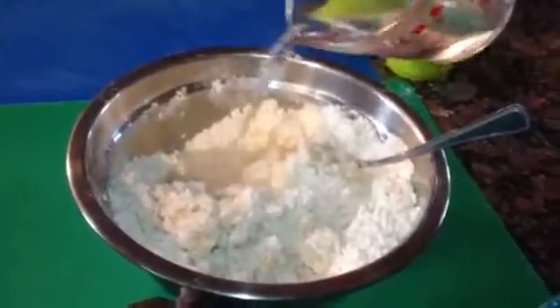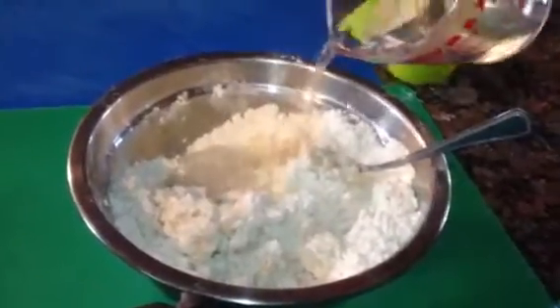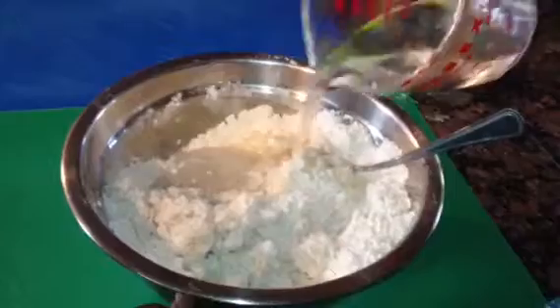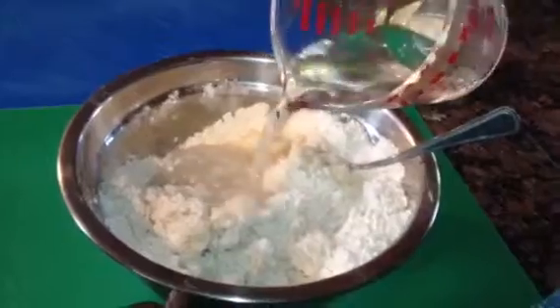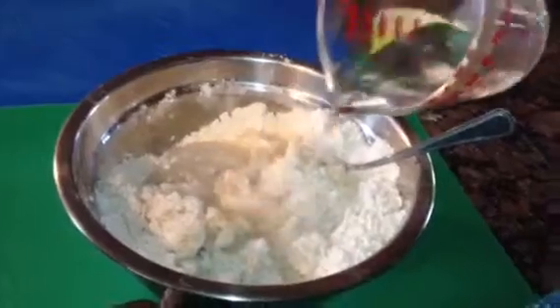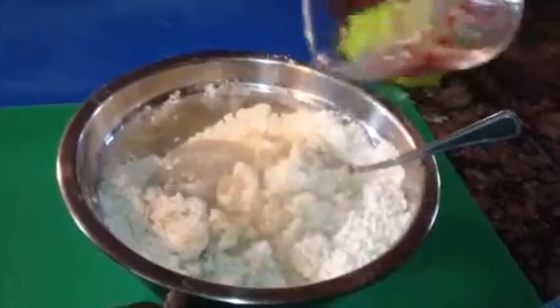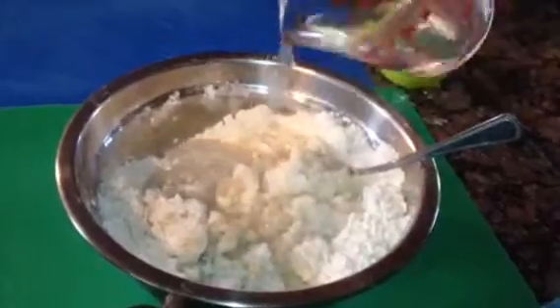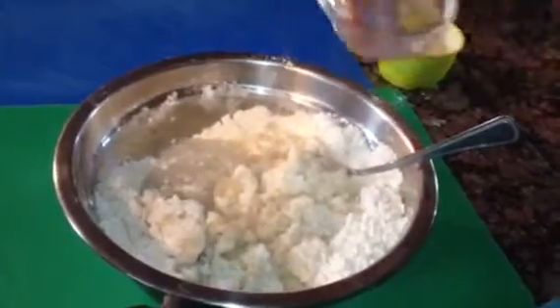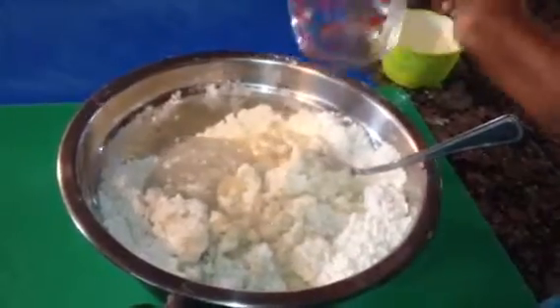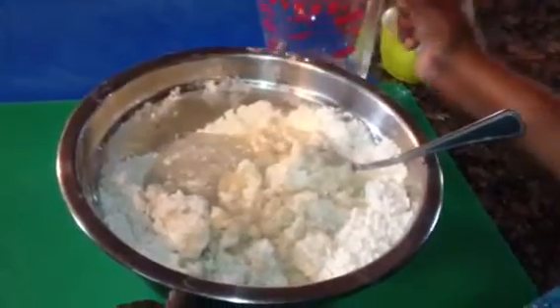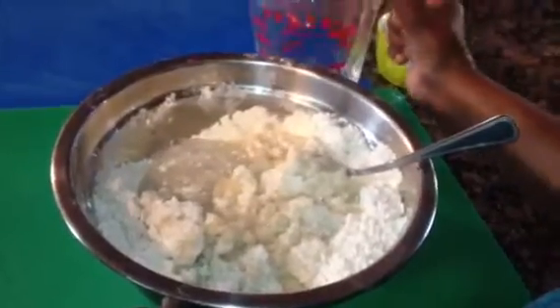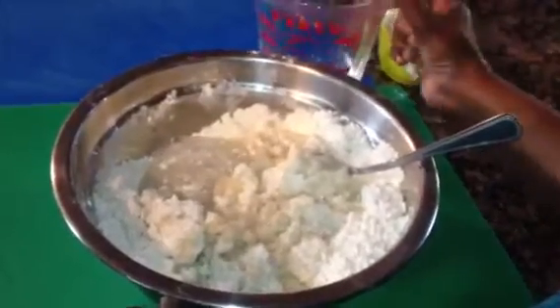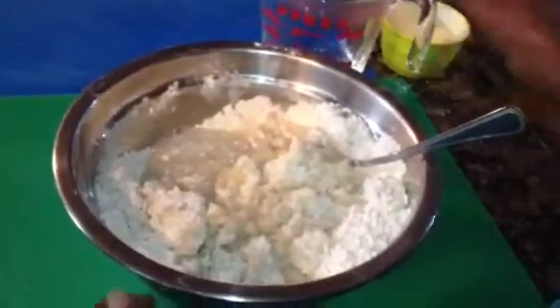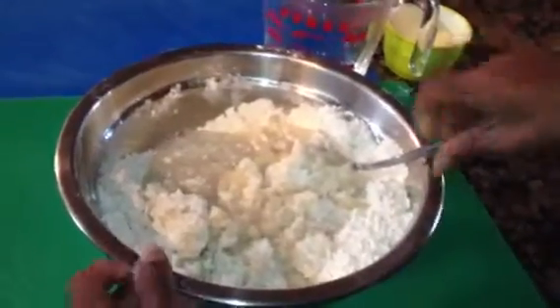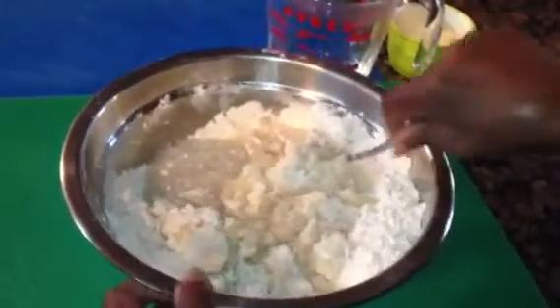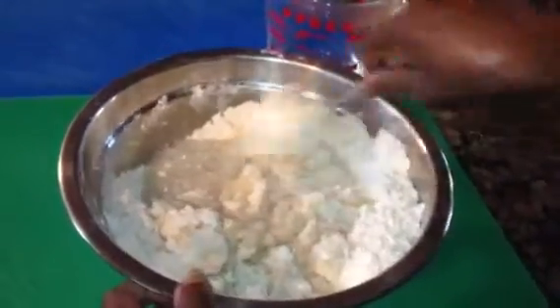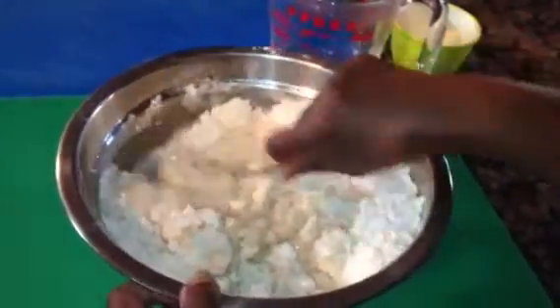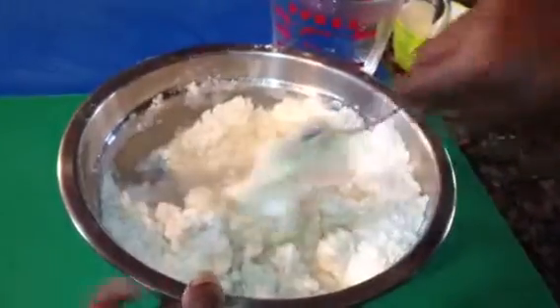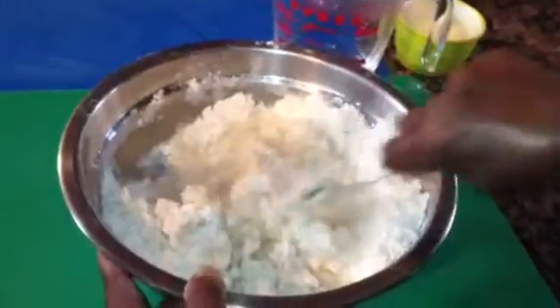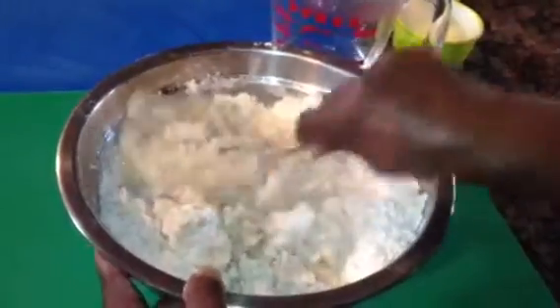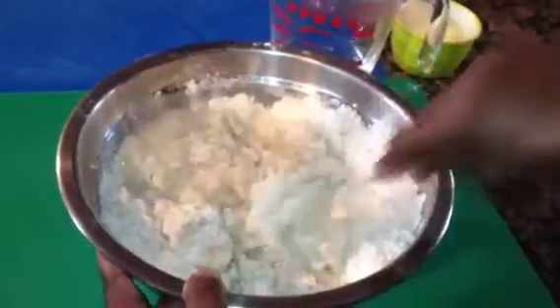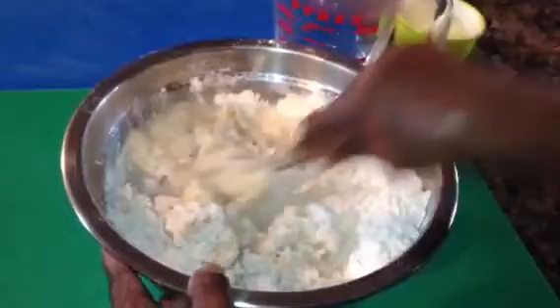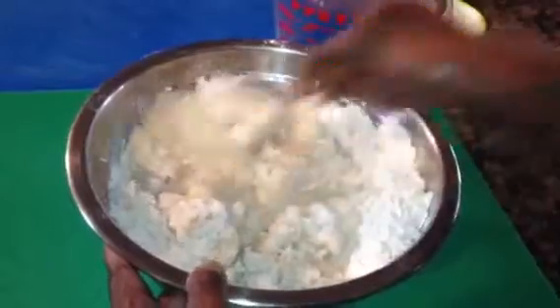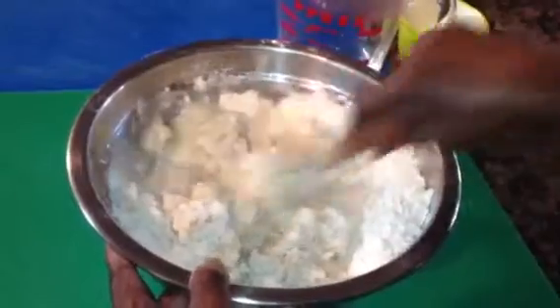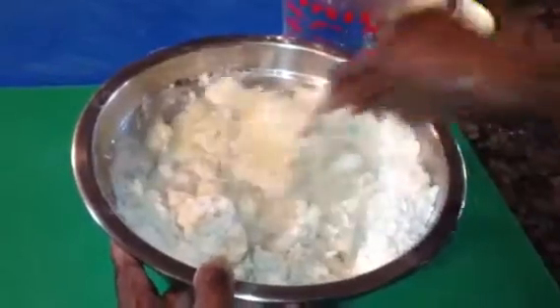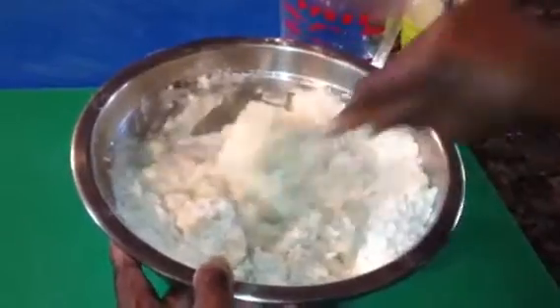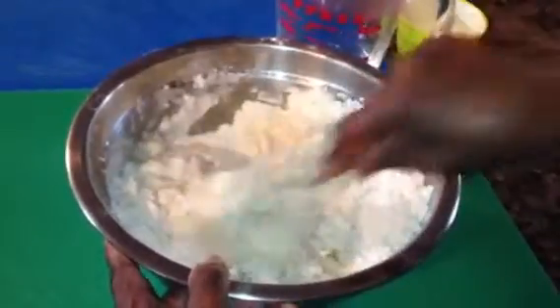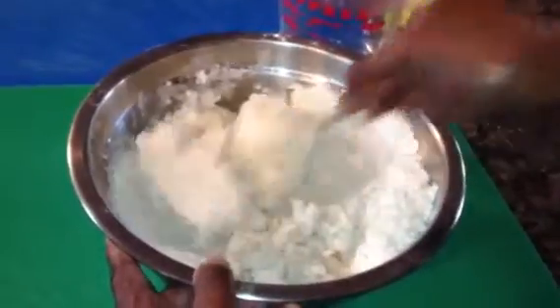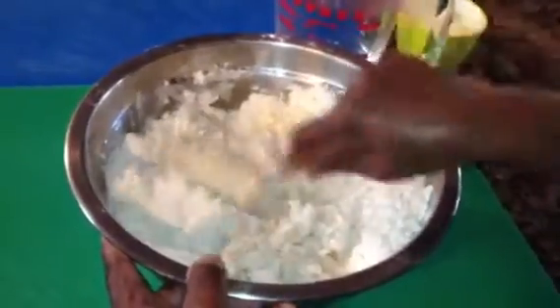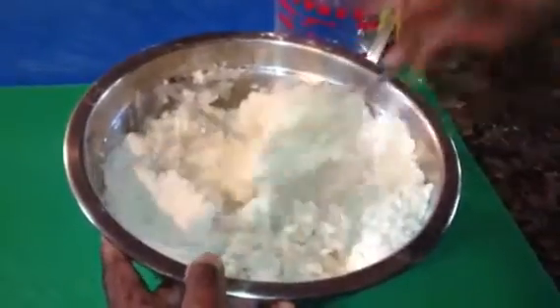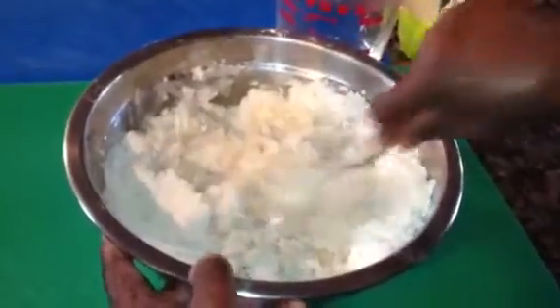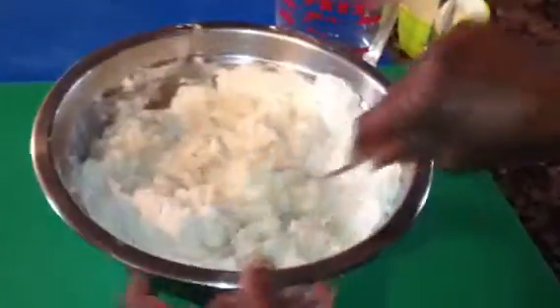We're adding more water to it. Like I mentioned earlier, we're going to do as needed, so we're not going to add it all together. We're going to do little by little.